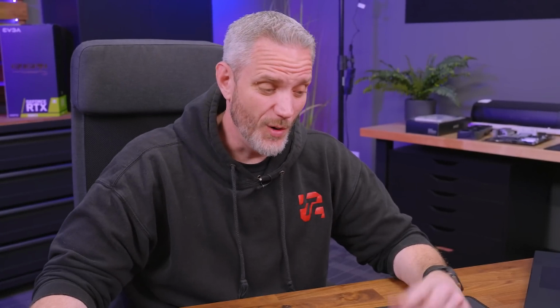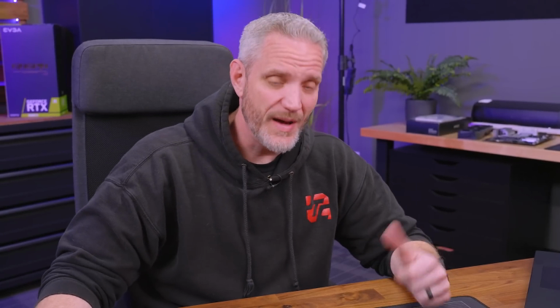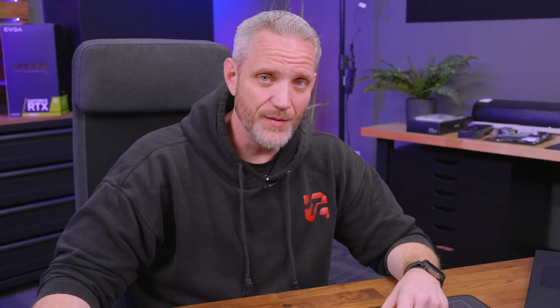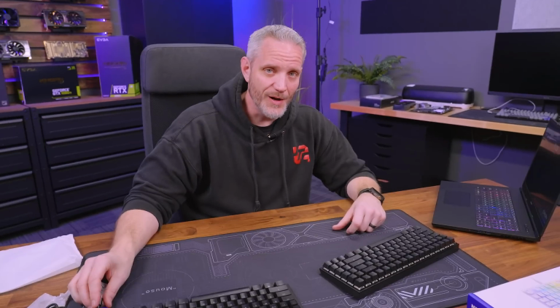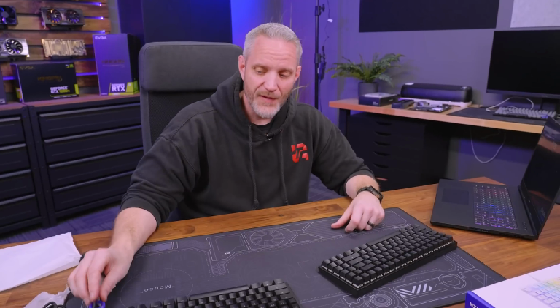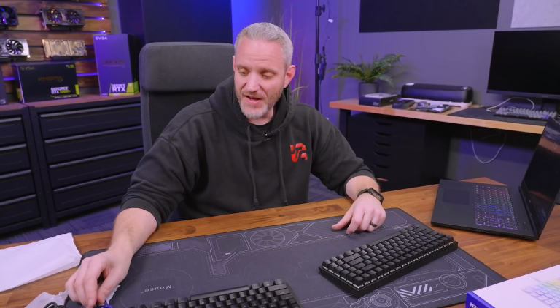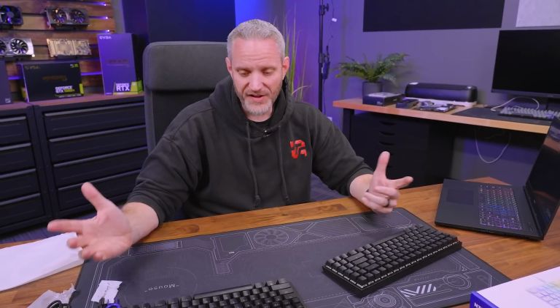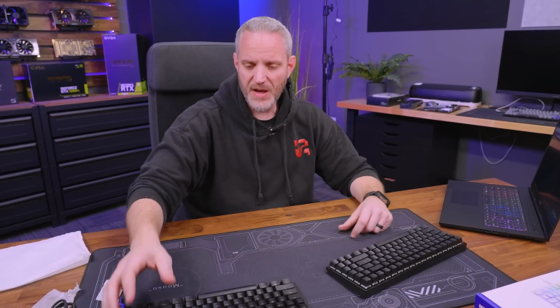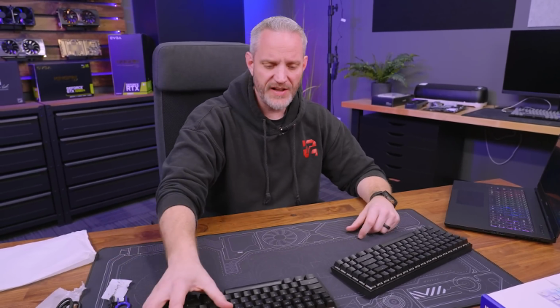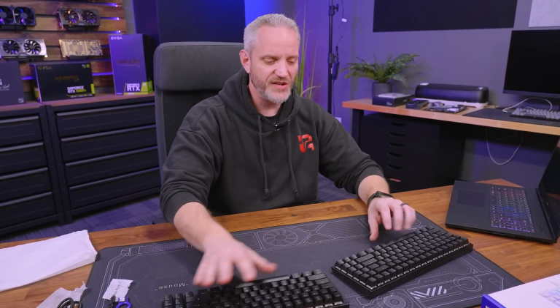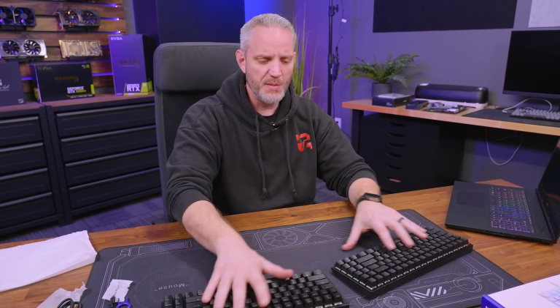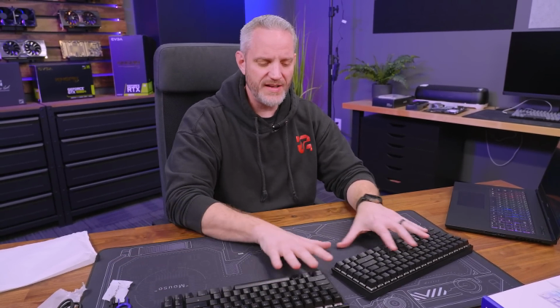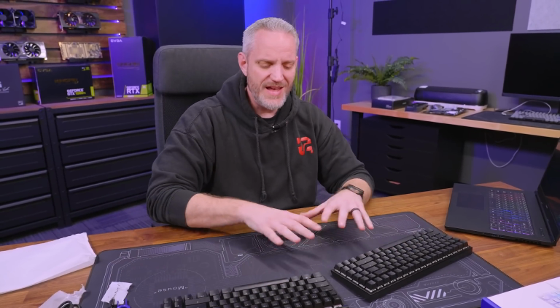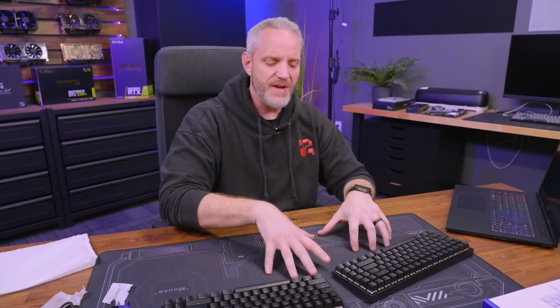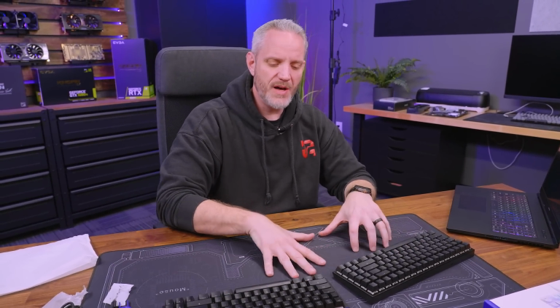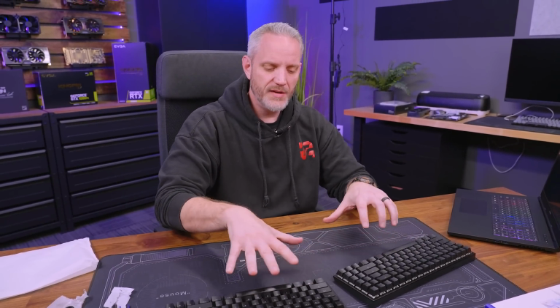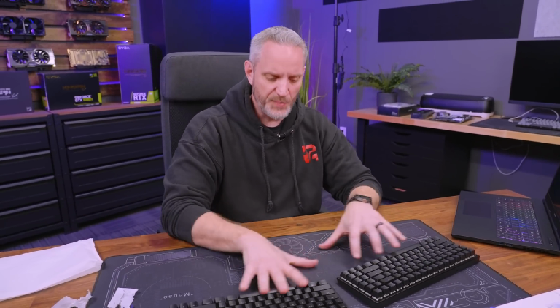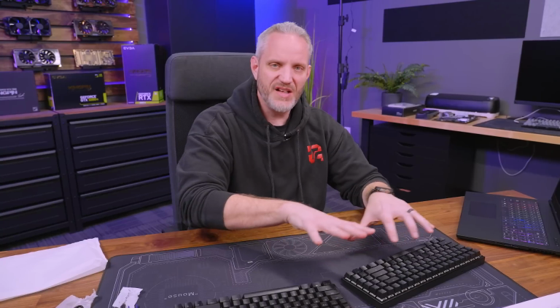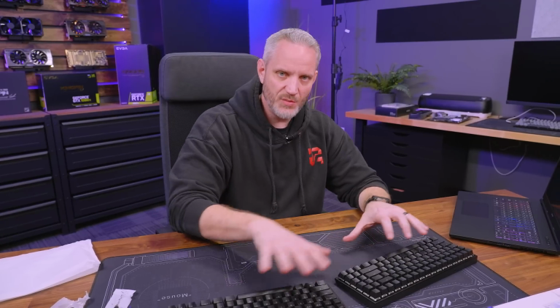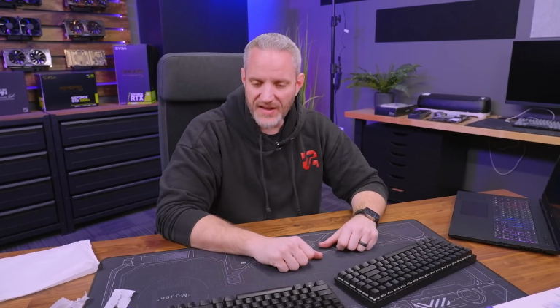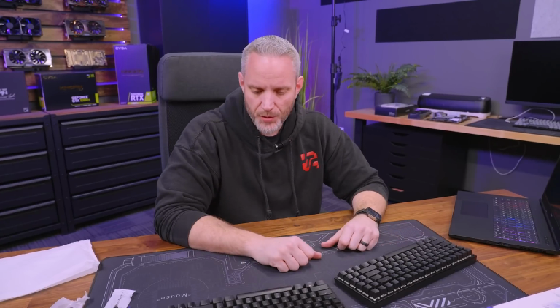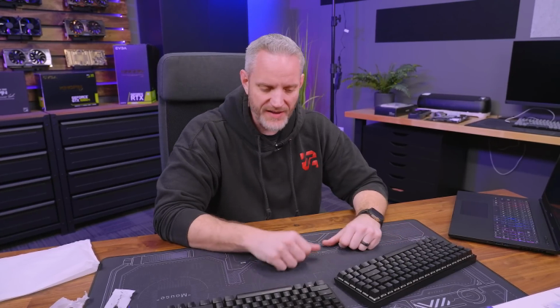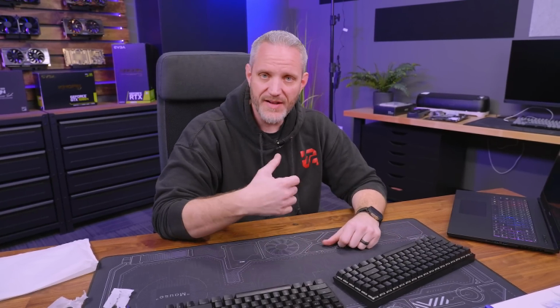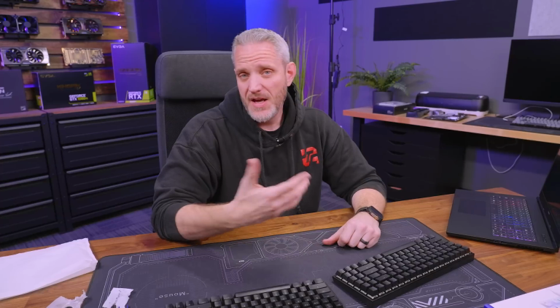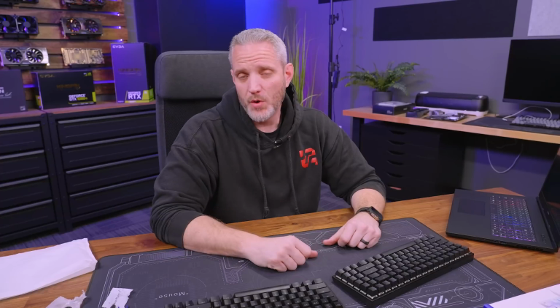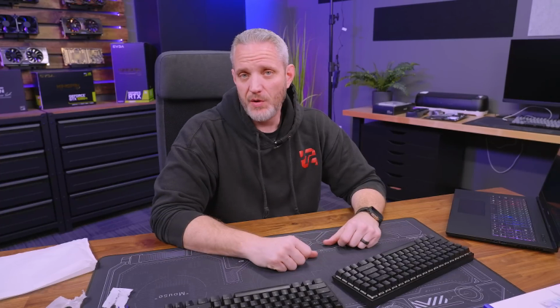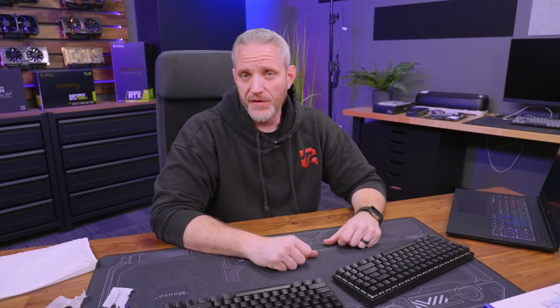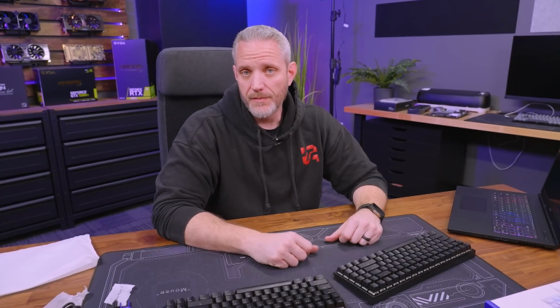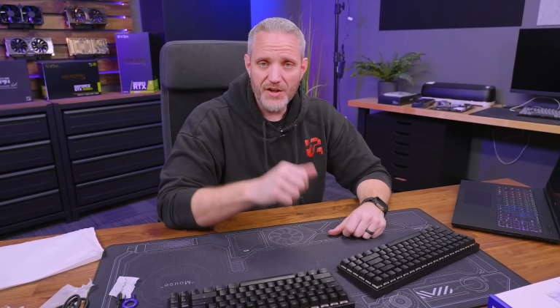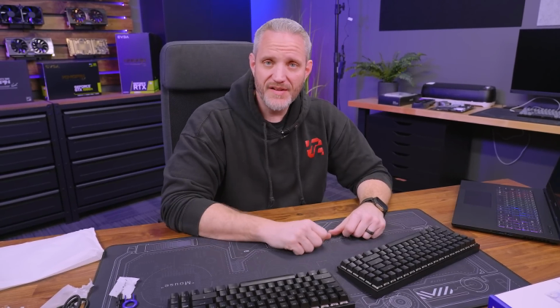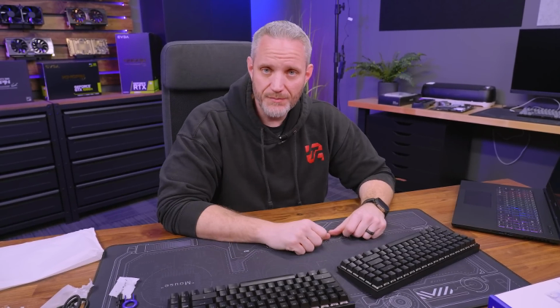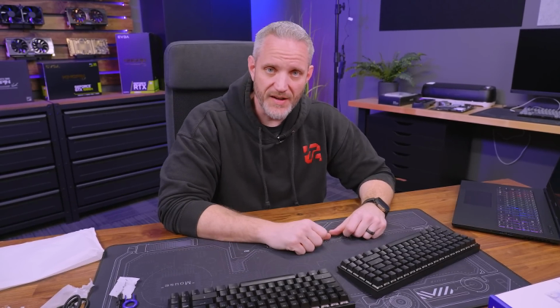Not a bad price if you compare it. Thanks for watching — sound off down below if you'd like to see us do more in-depth information about what specs mean when it comes to gaming keyboards, mice, or headsets. Maybe we'll consider doing more of those in the future. Thanks for watching guys, and as always, we'll see you in the next one.